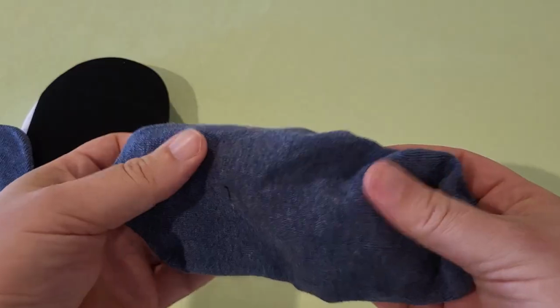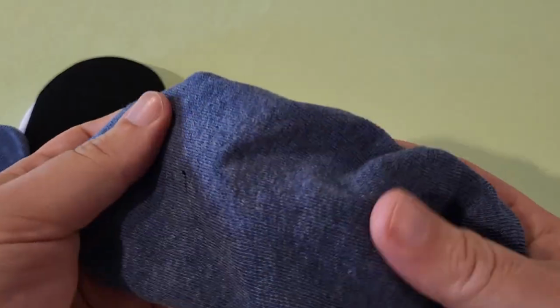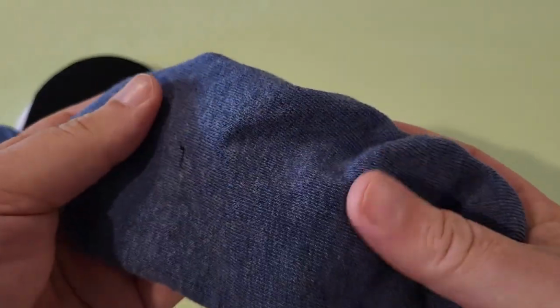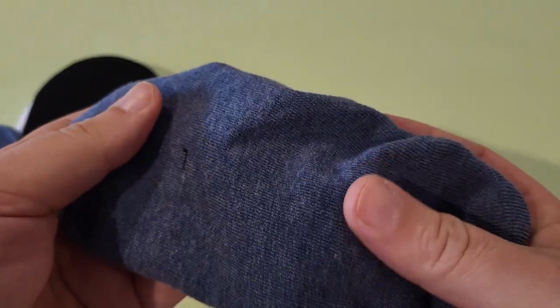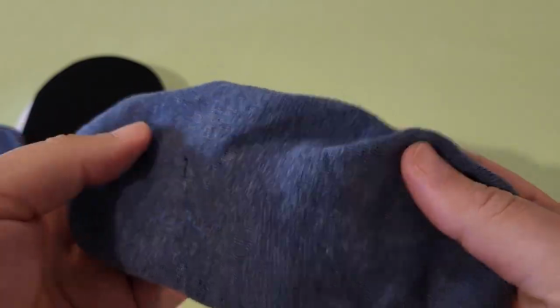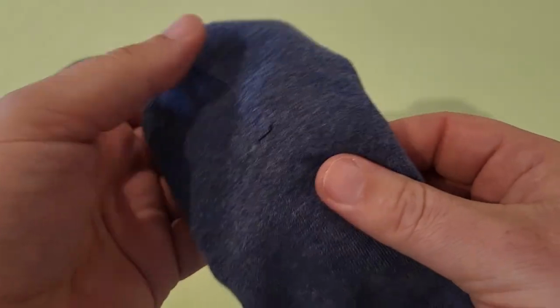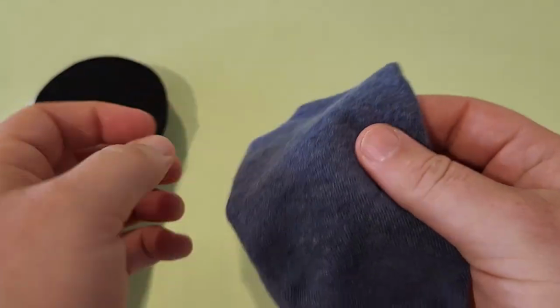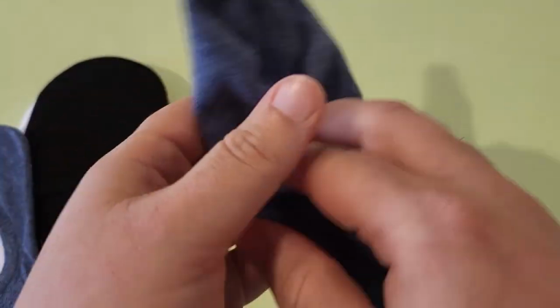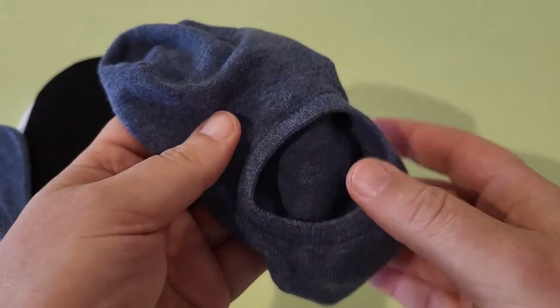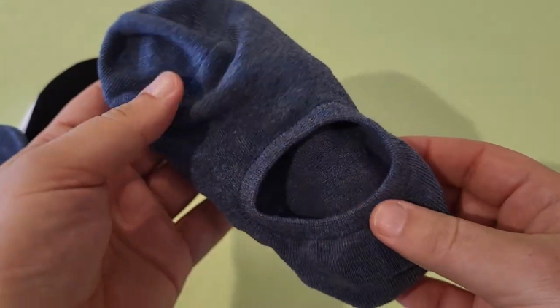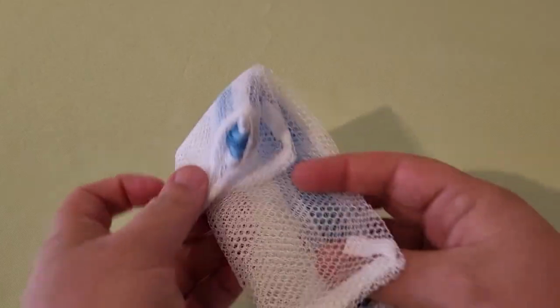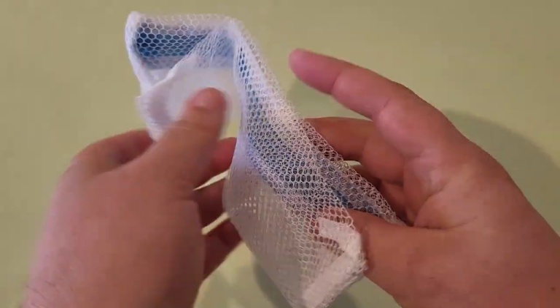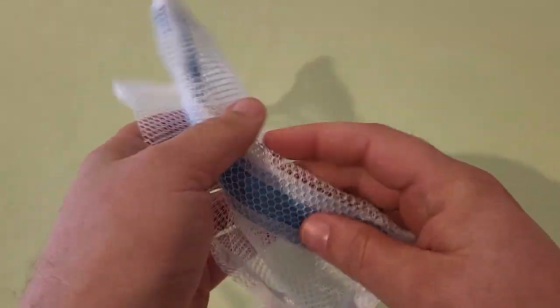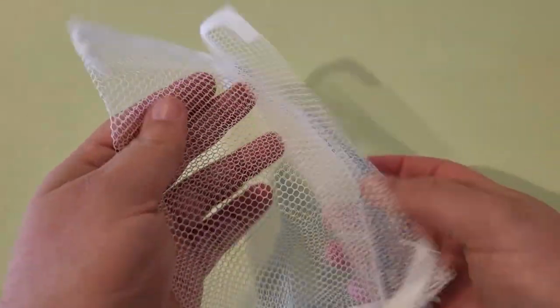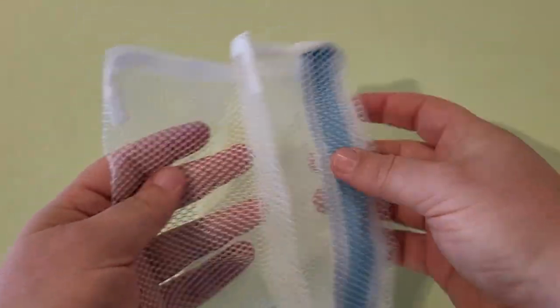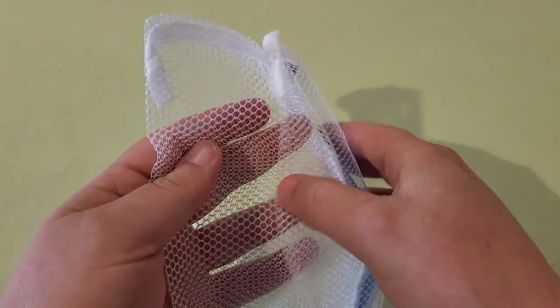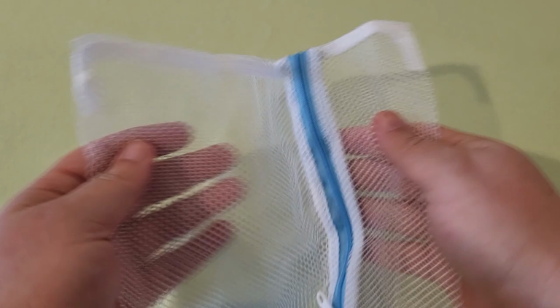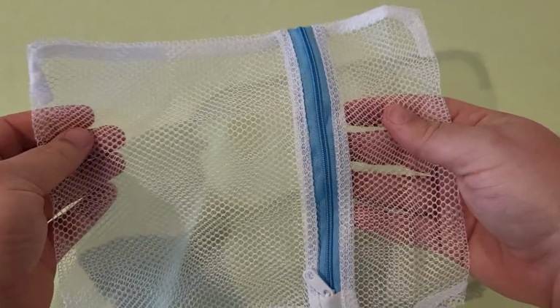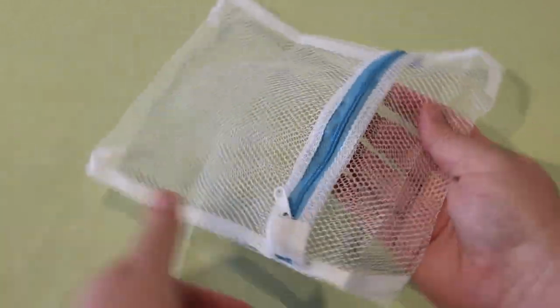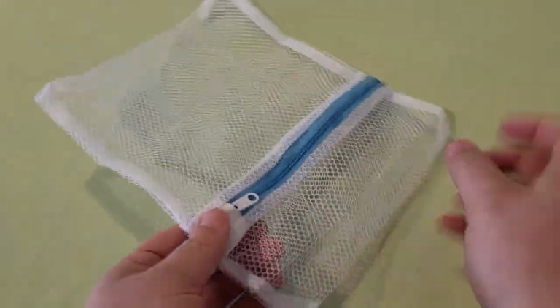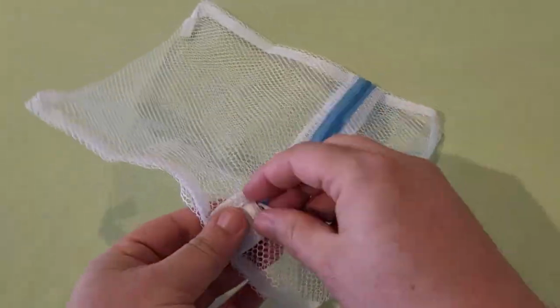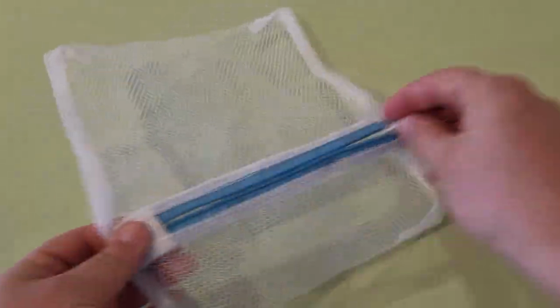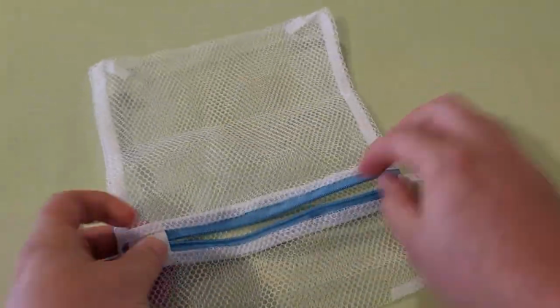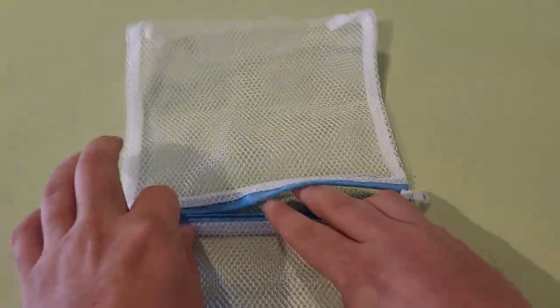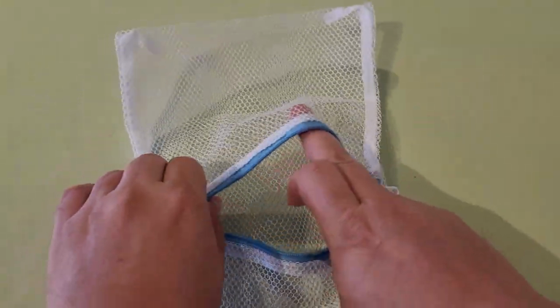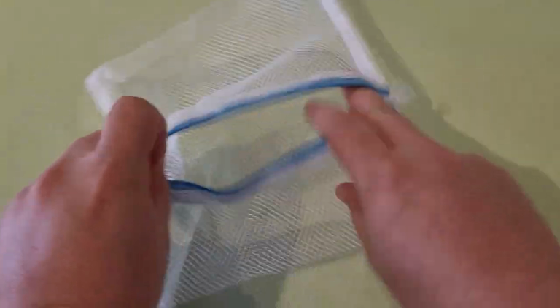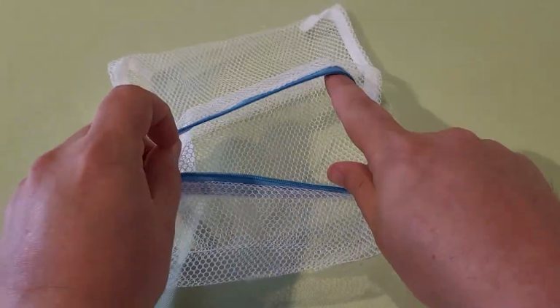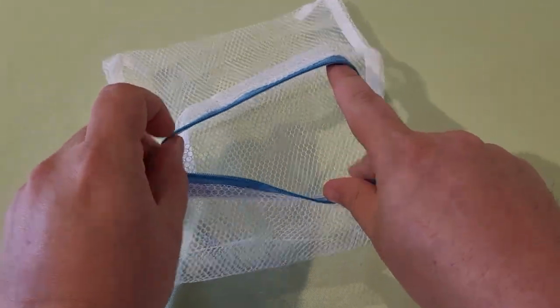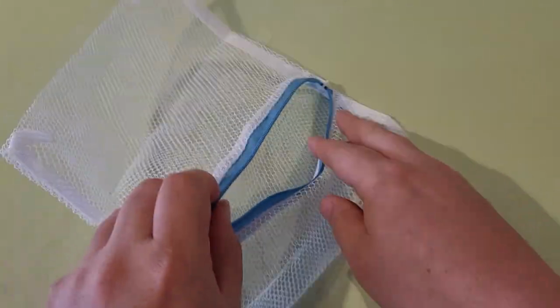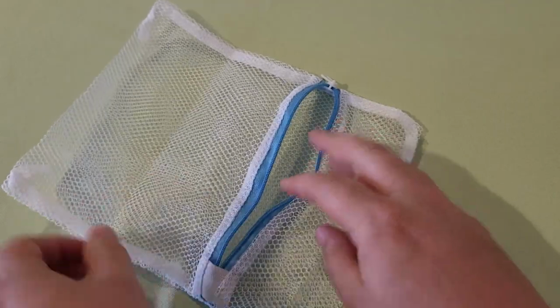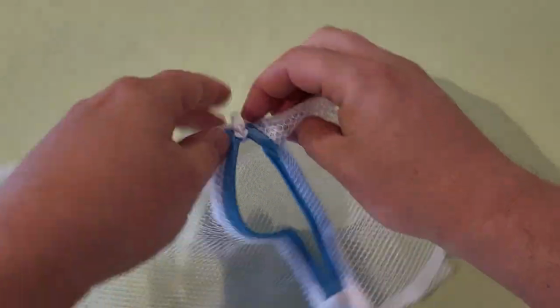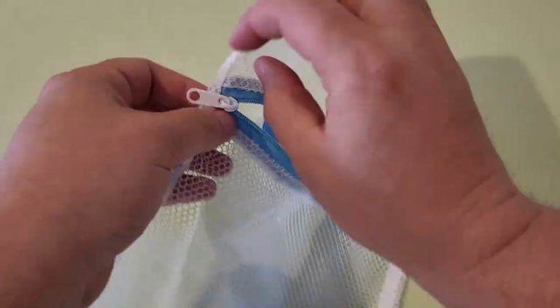They seem to be made of a good material, nice and soft, and they don't show under your shoes. They also came with this little net so that when you're washing them in the washer, you can put your socks in the net, and that'll keep your socks together so you don't lose them. That's a nice little touch.